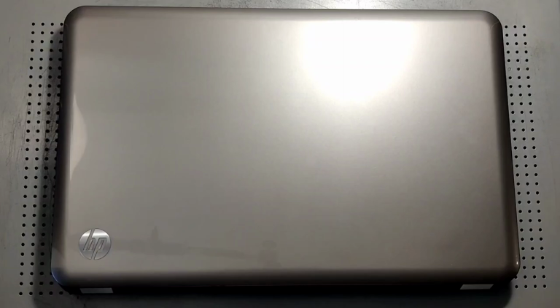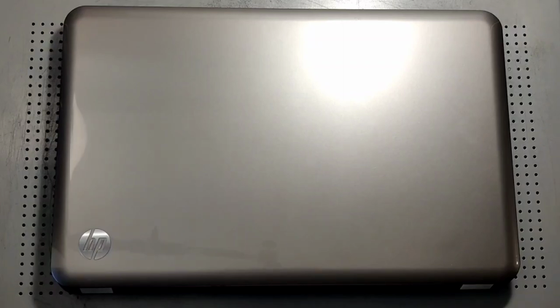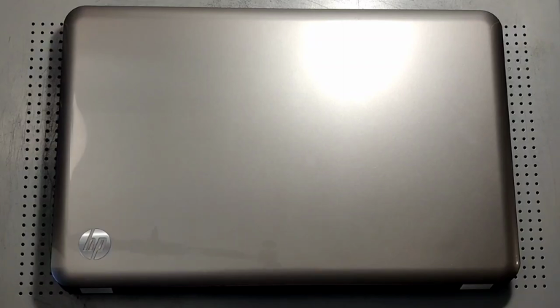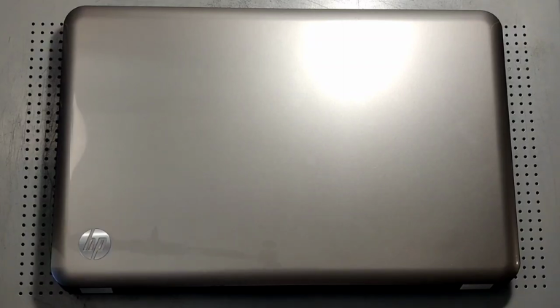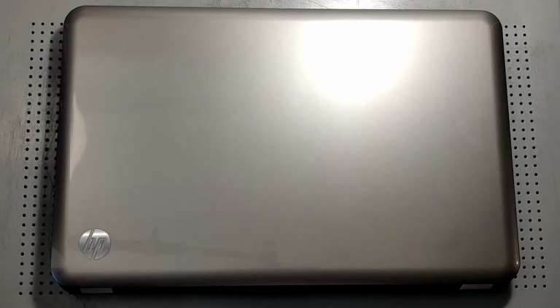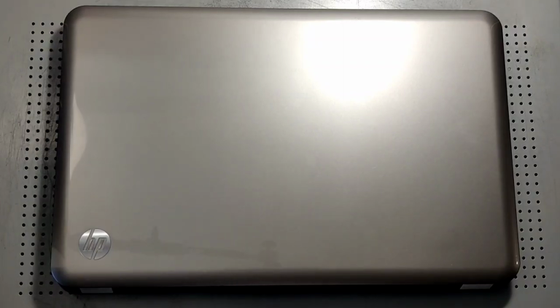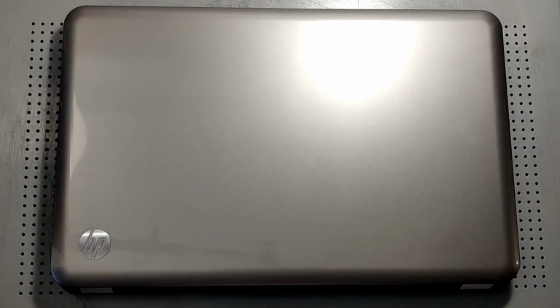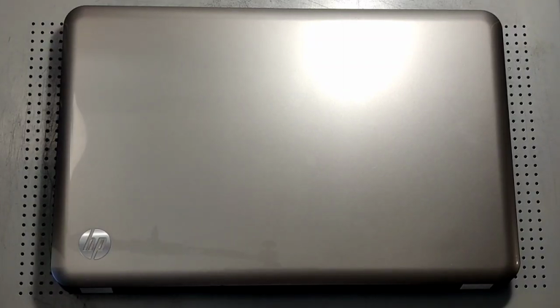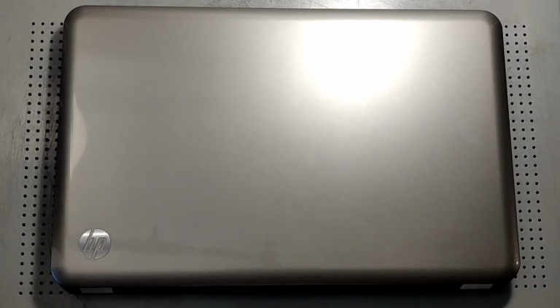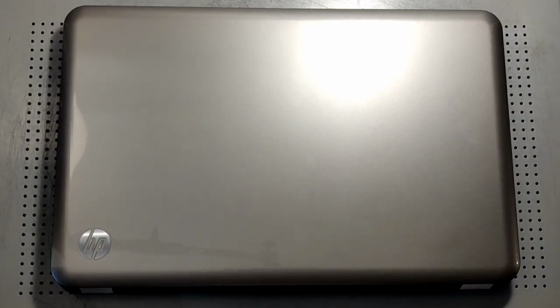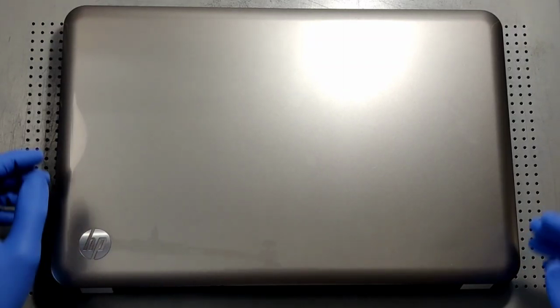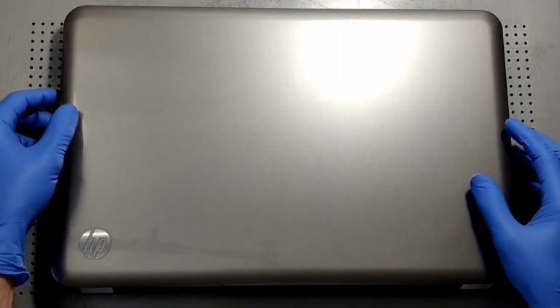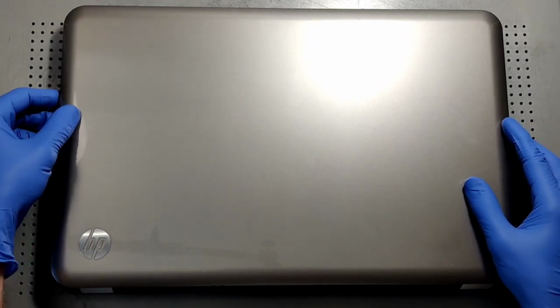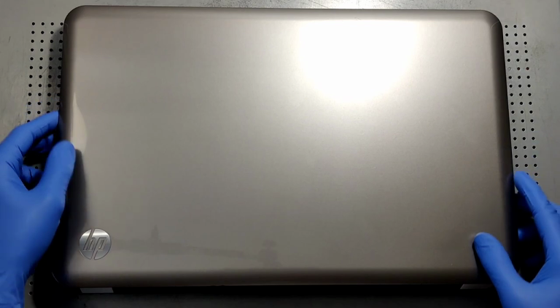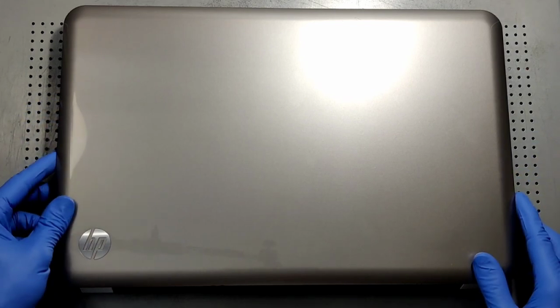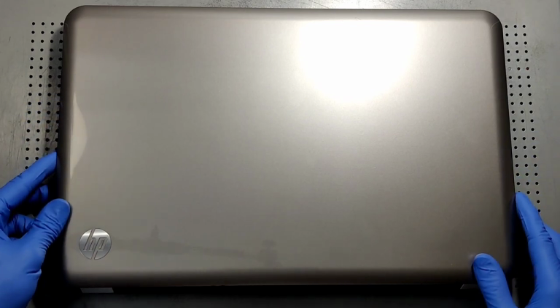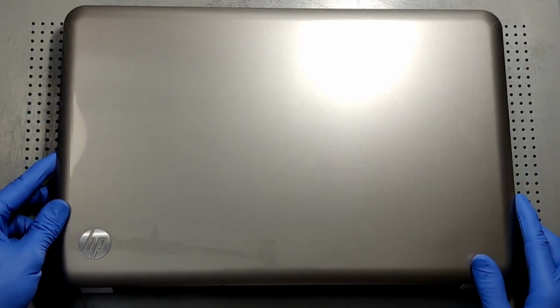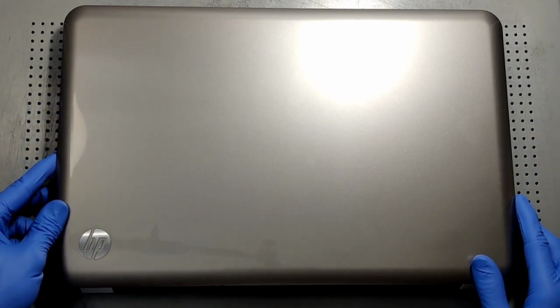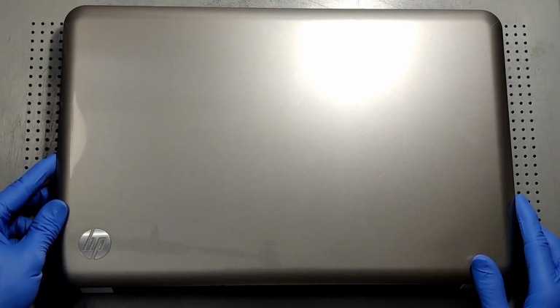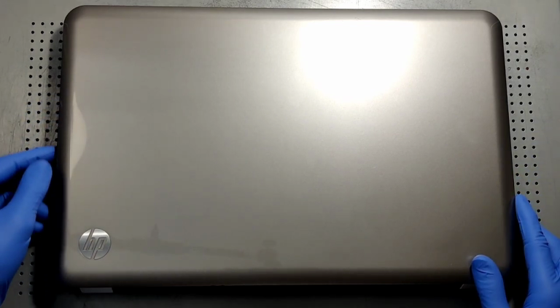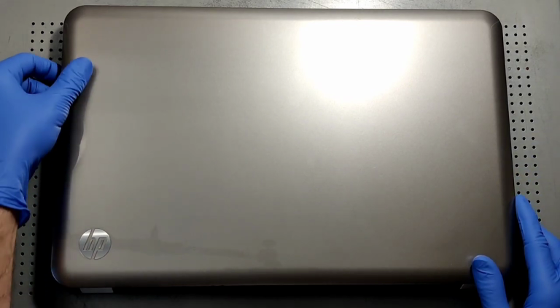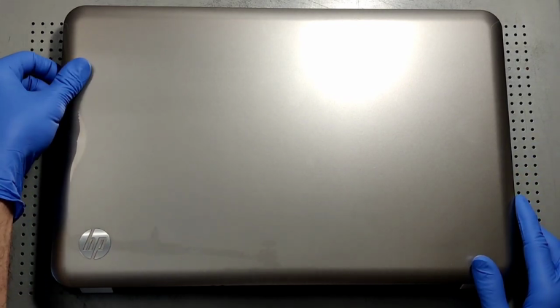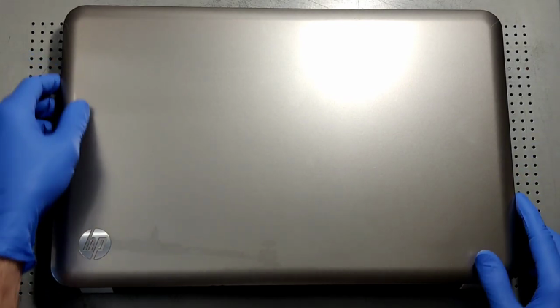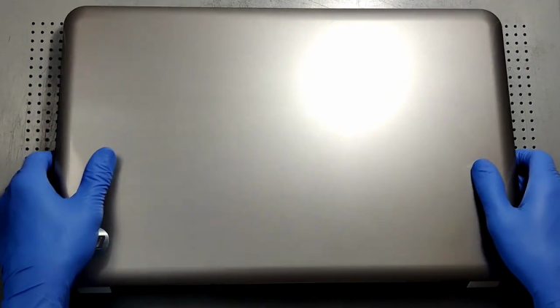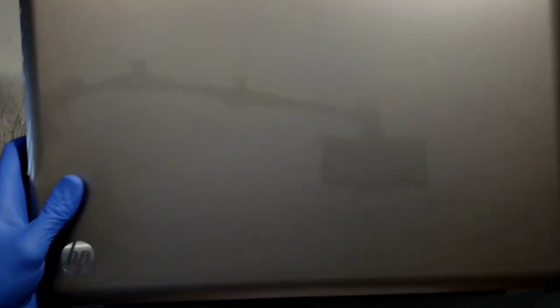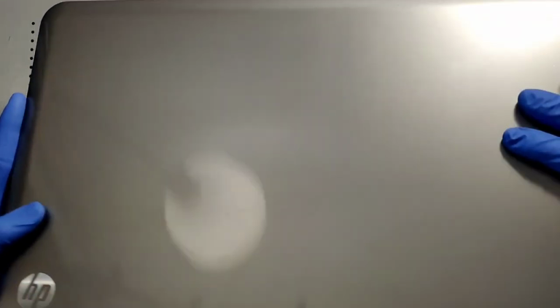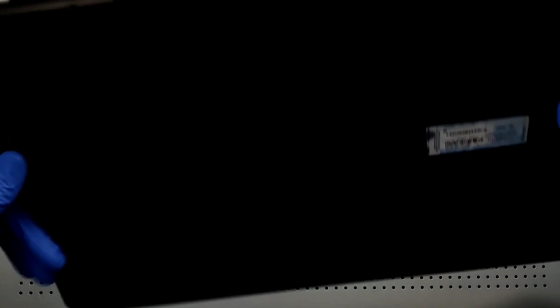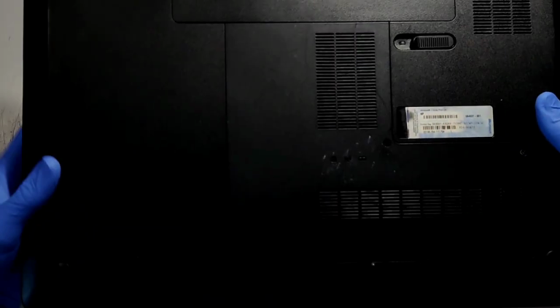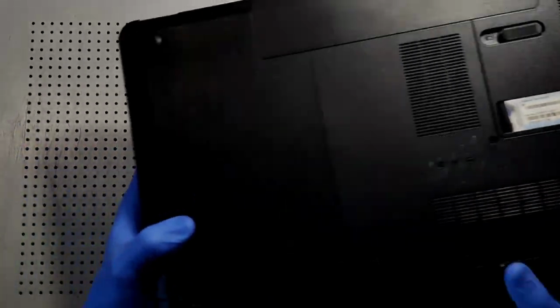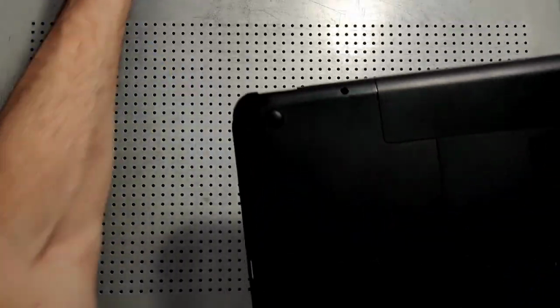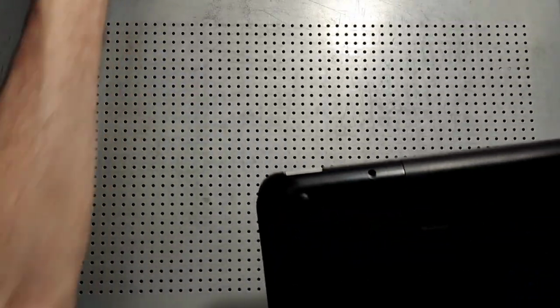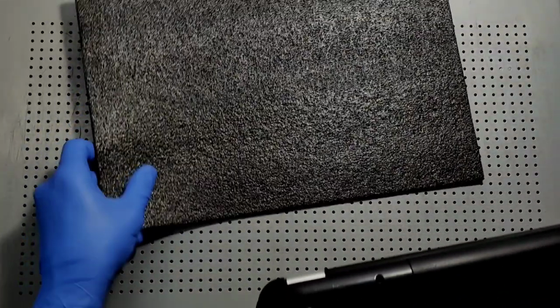Hey YouTube, I've got an HP Pavilion G7 here which is overheating, so we're going to change the thermal compound and clean the inside of it. Let's get right to it.